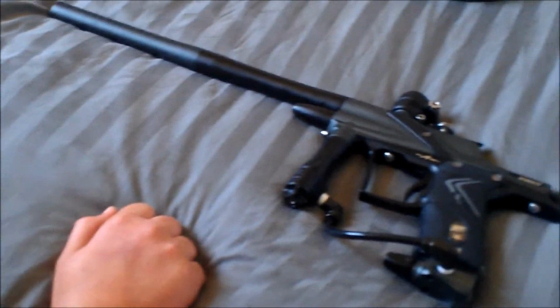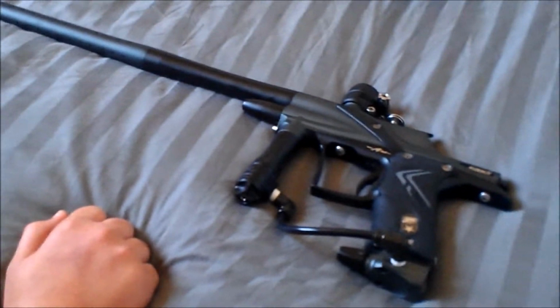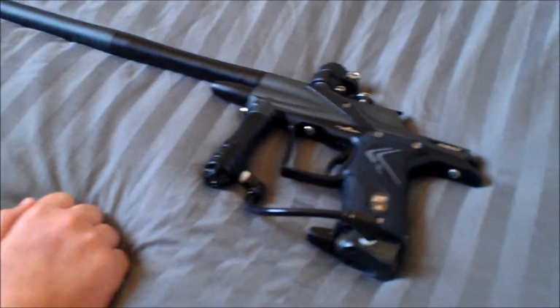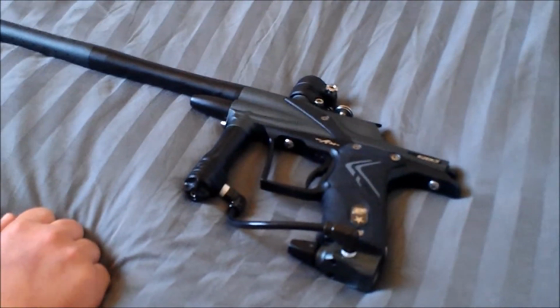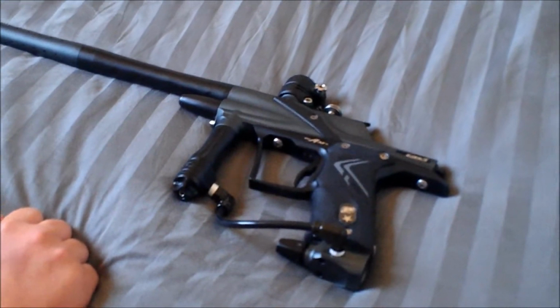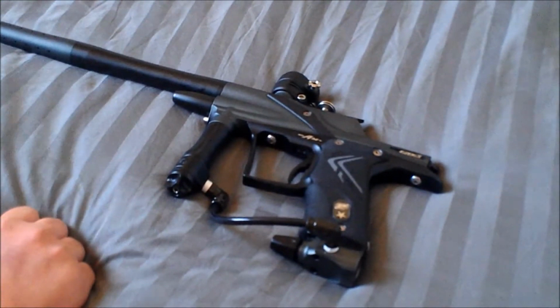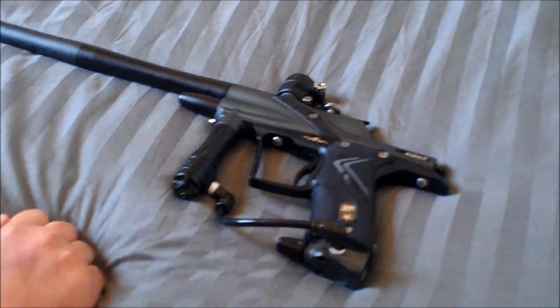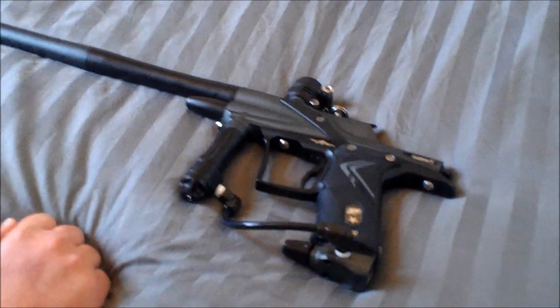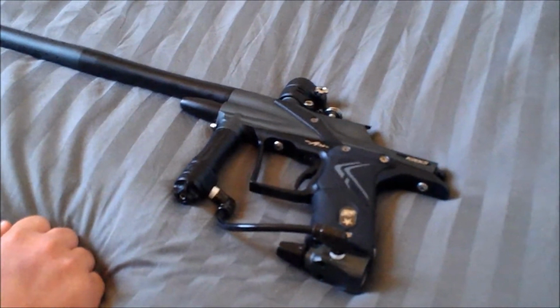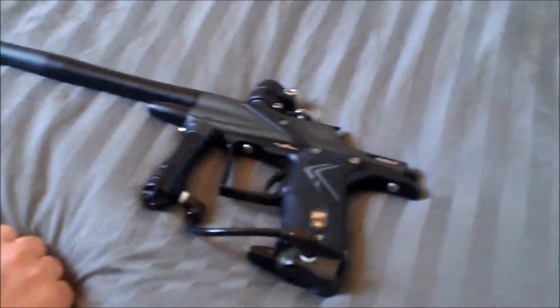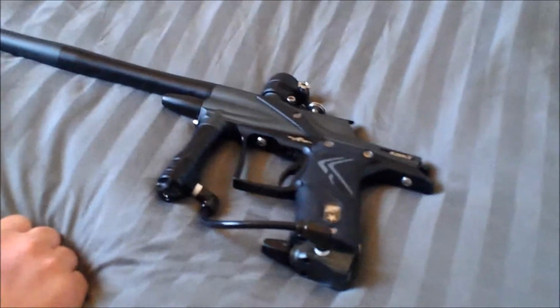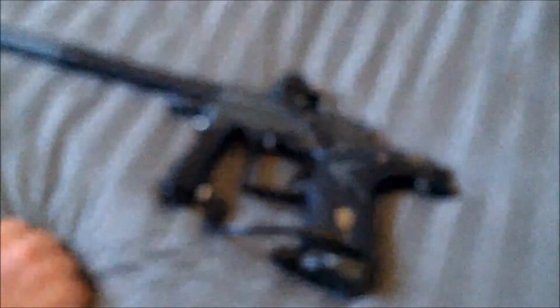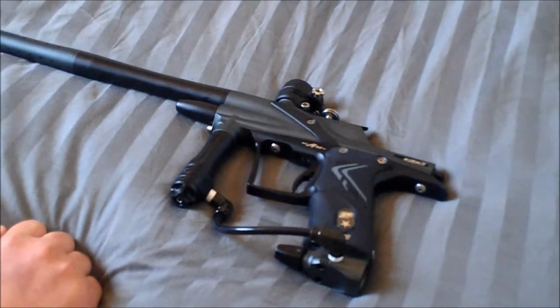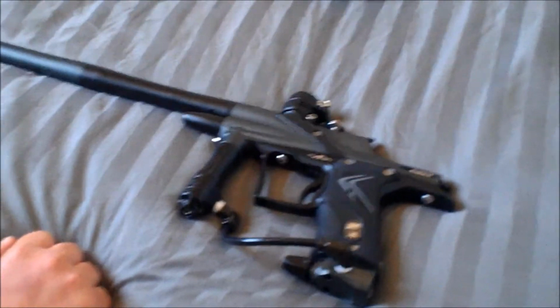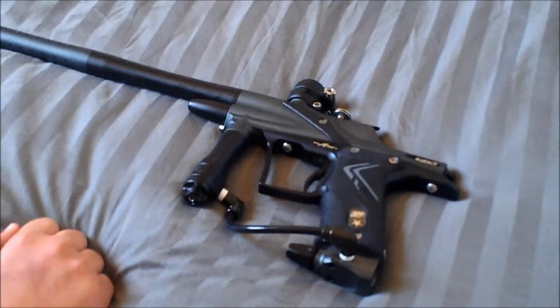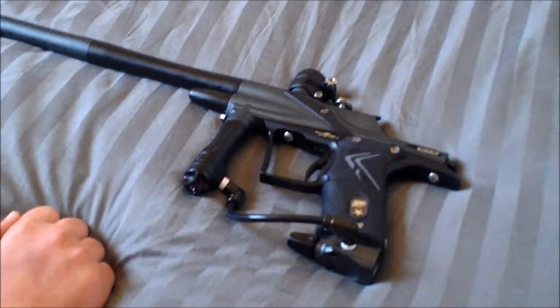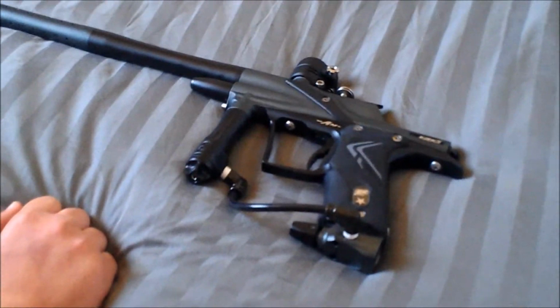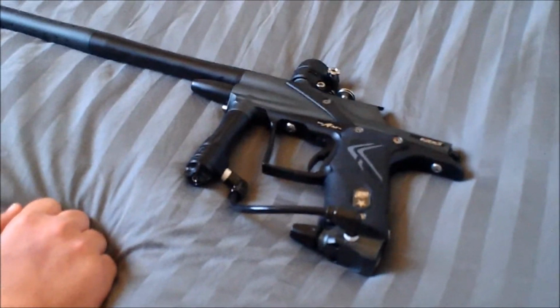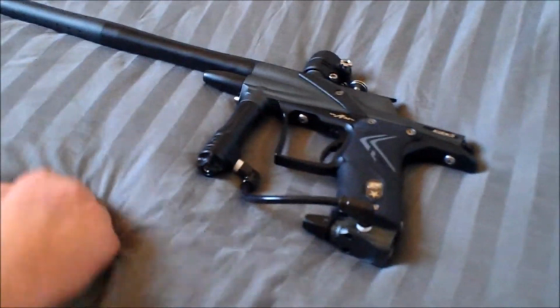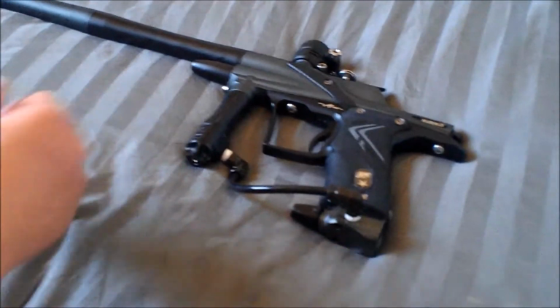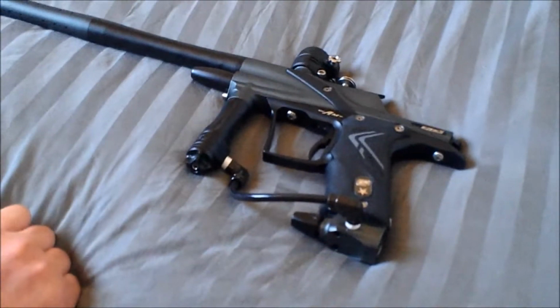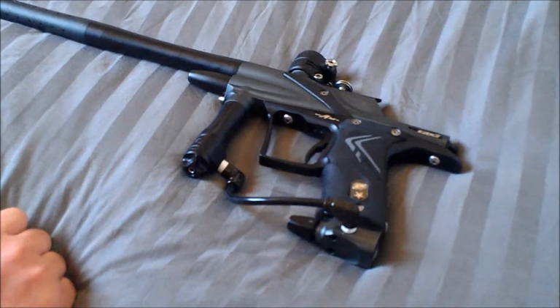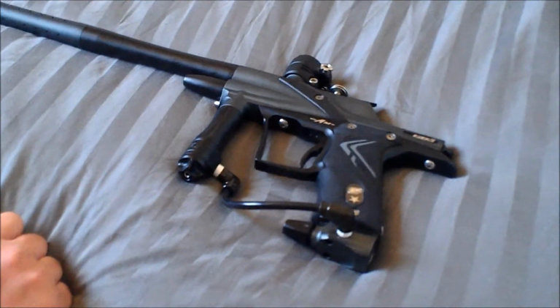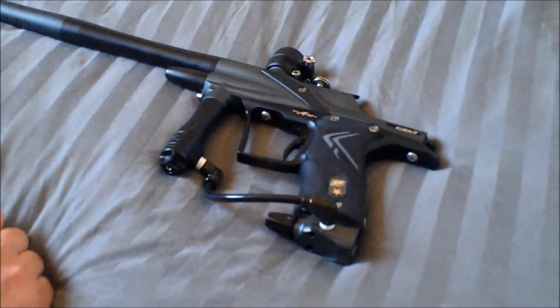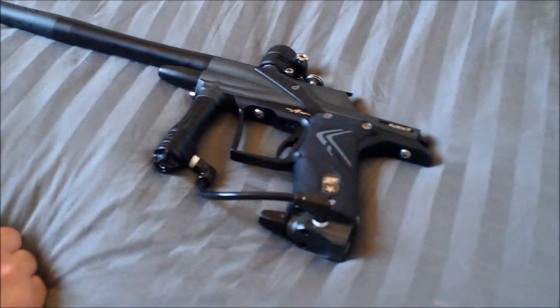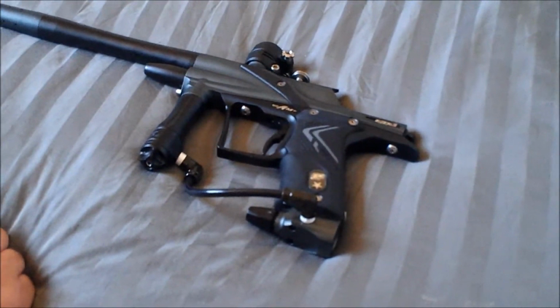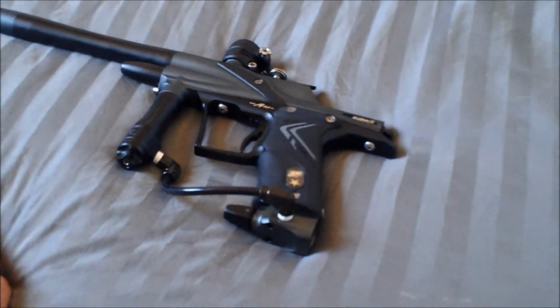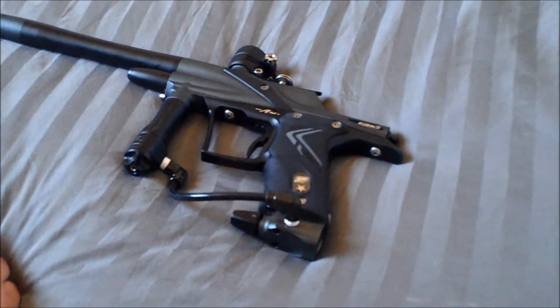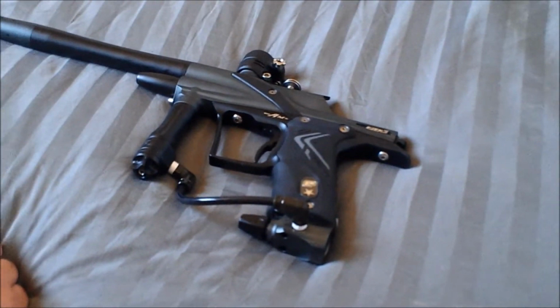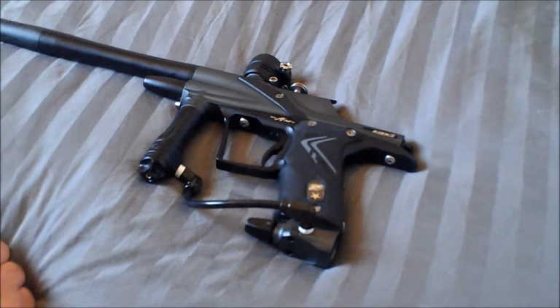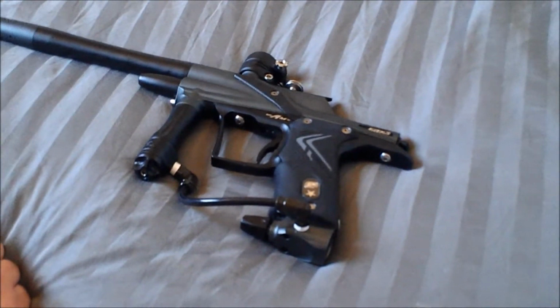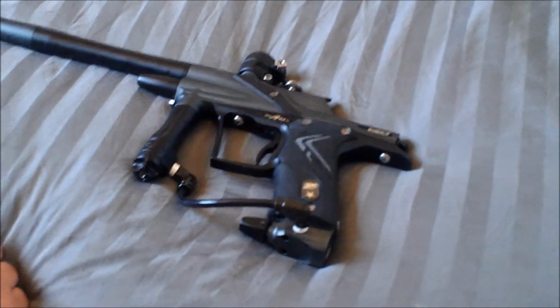I'll either have a shooting video up if I get a GoPro, or I will have another review after I've shot it and used it for a few games — that'll probably be in about a couple of weeks.